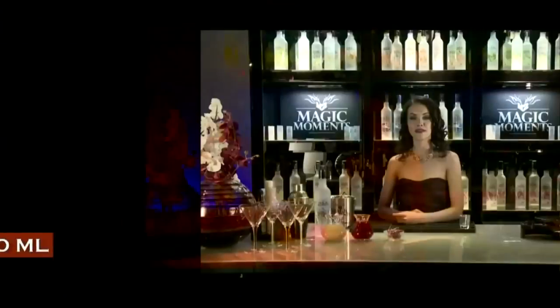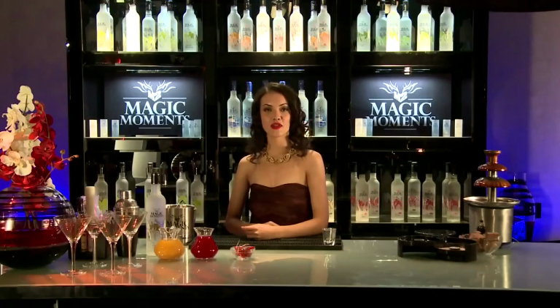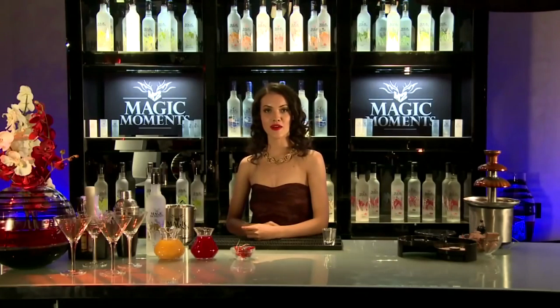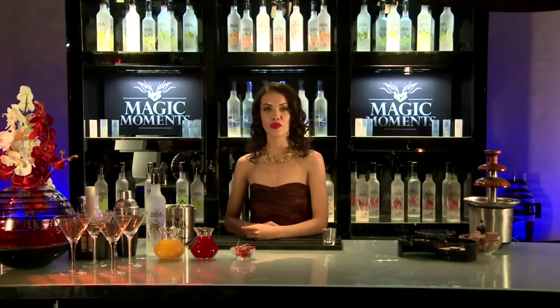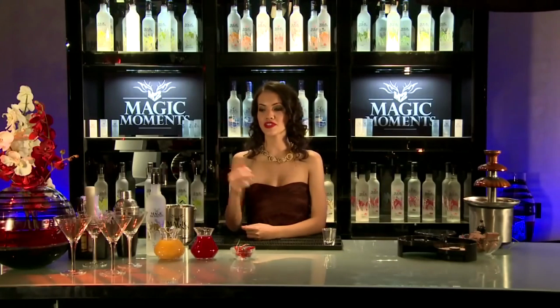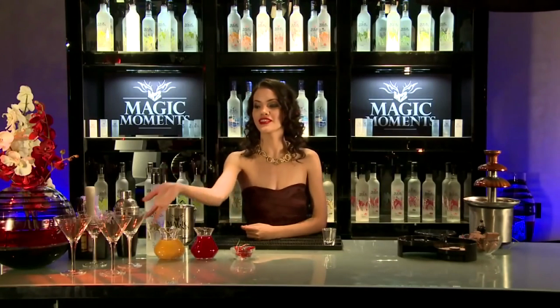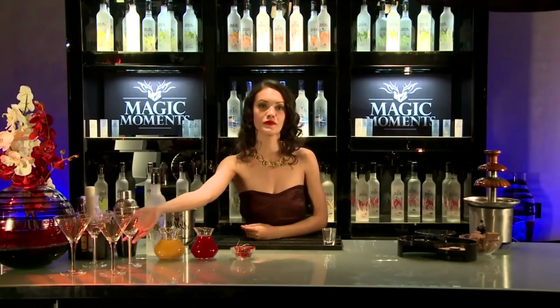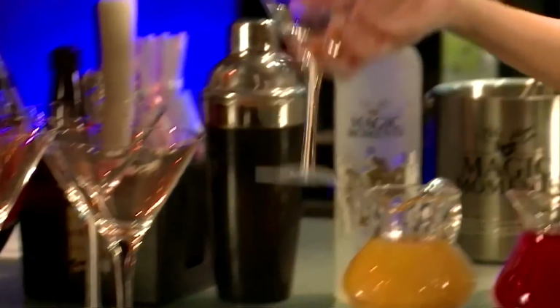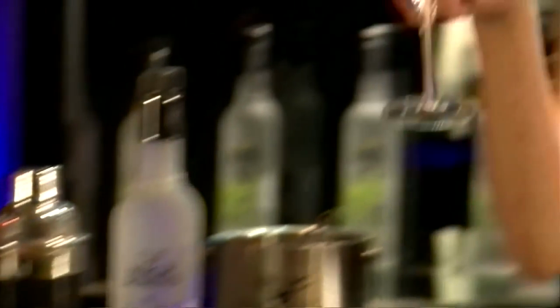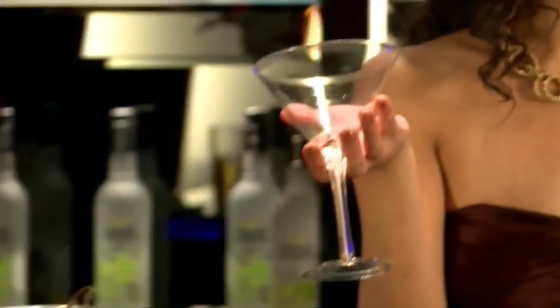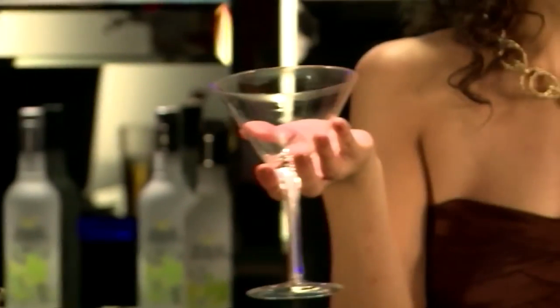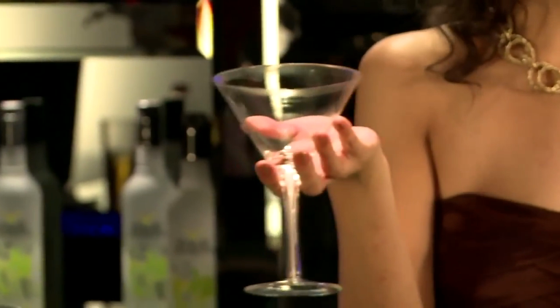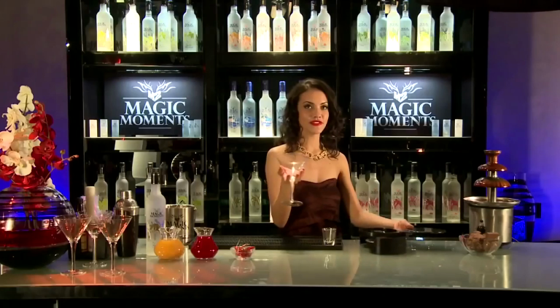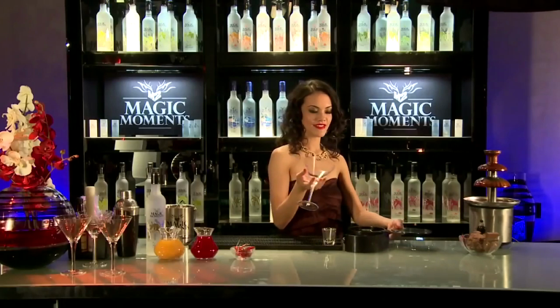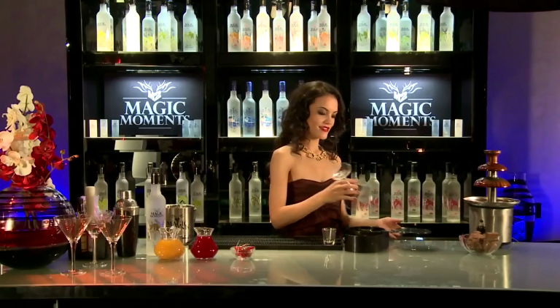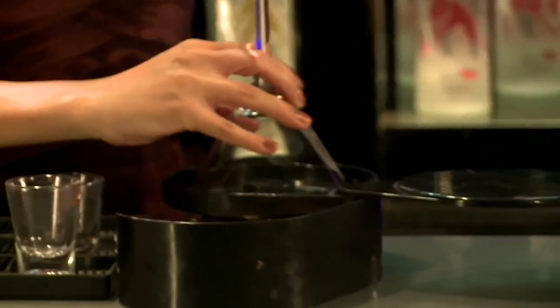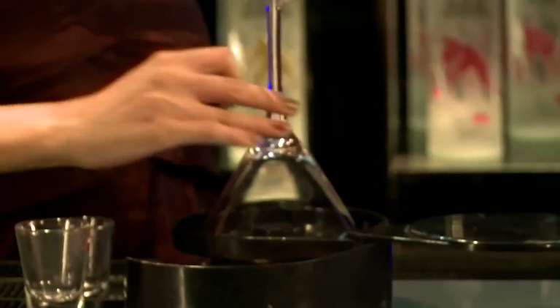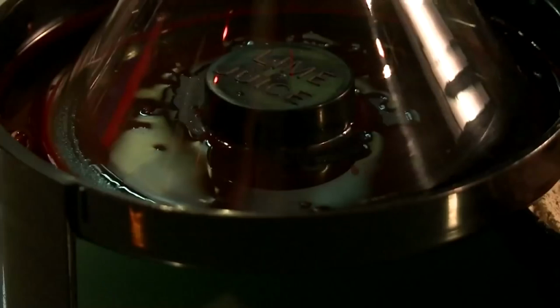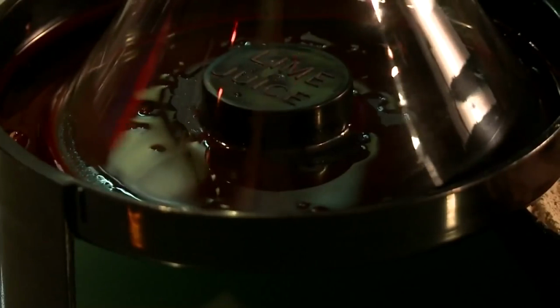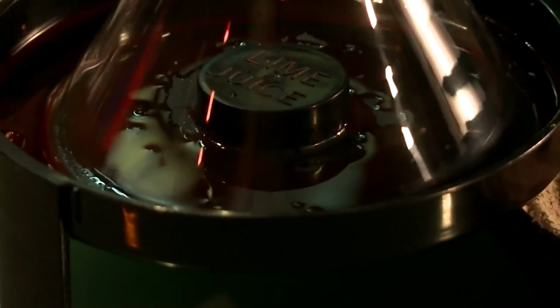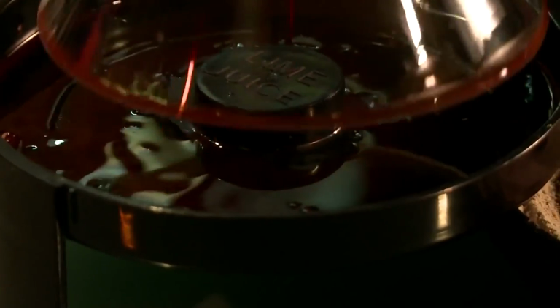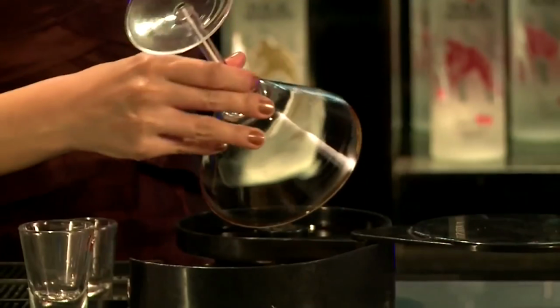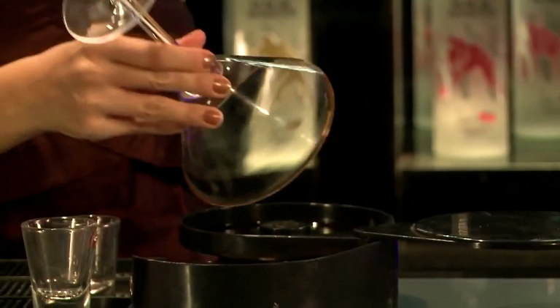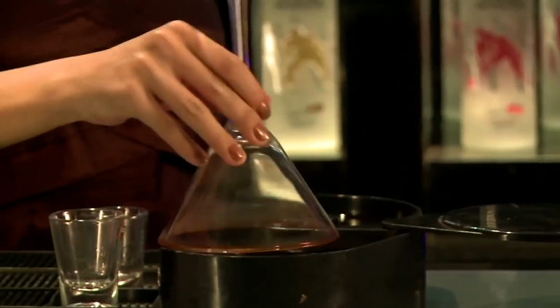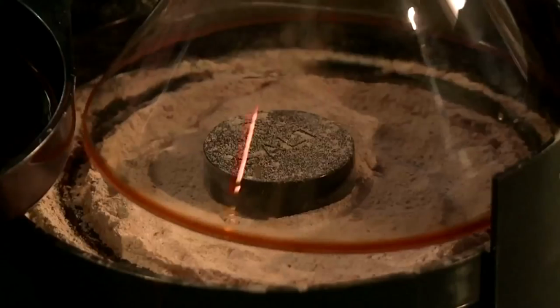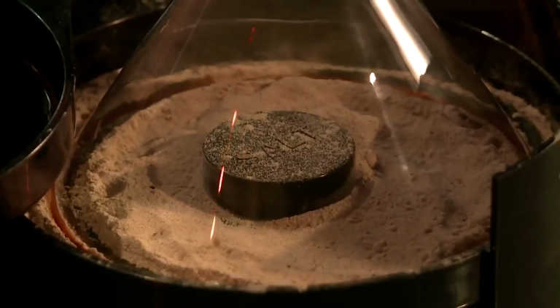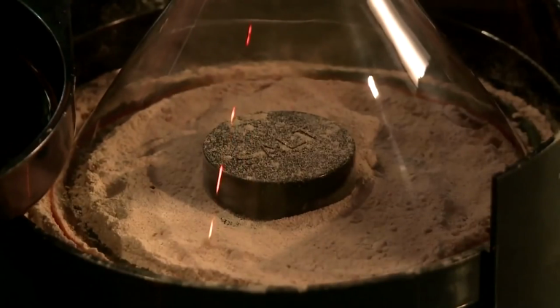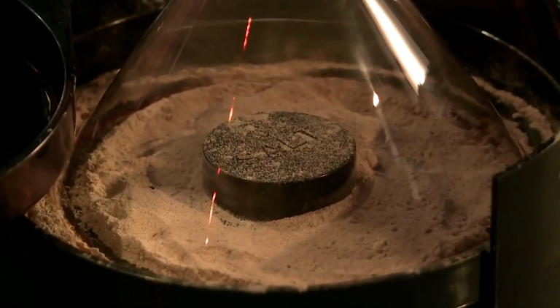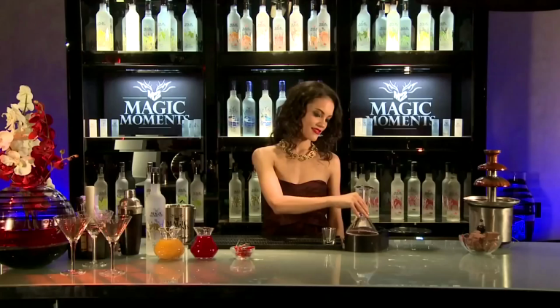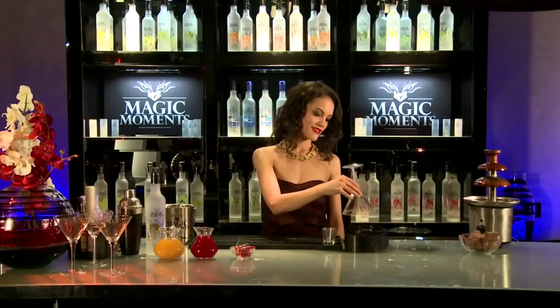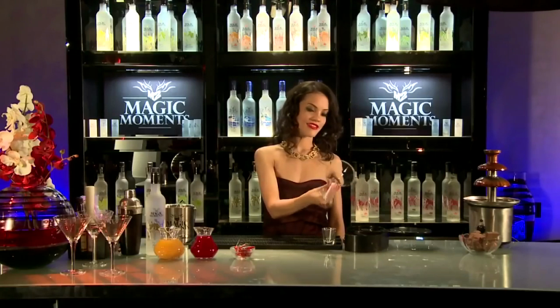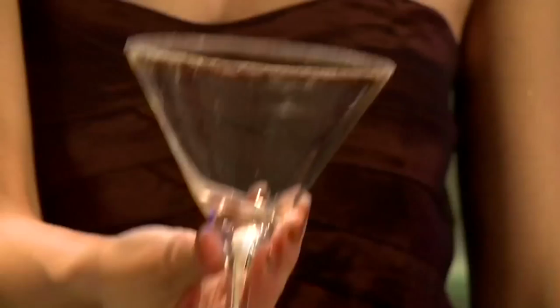To make this cocktail we first need to rim the cocktail glass in Angostura bitters and then put it in brown sugar. There you go.